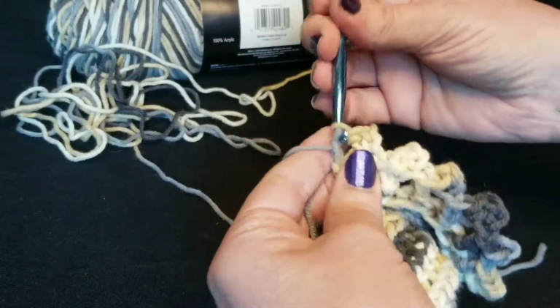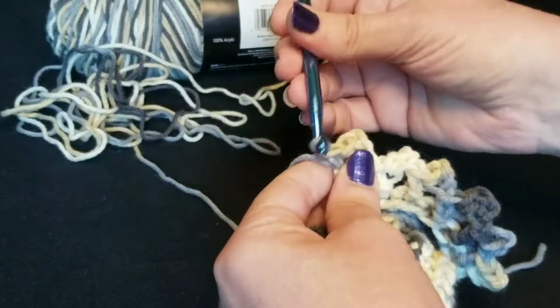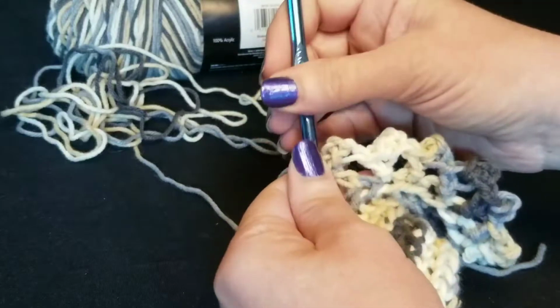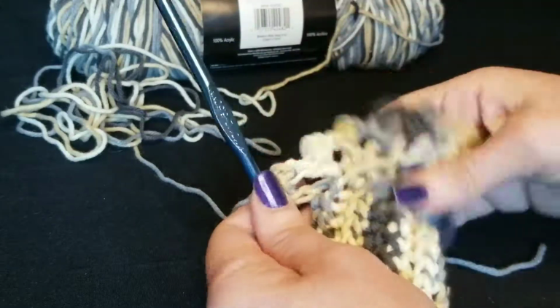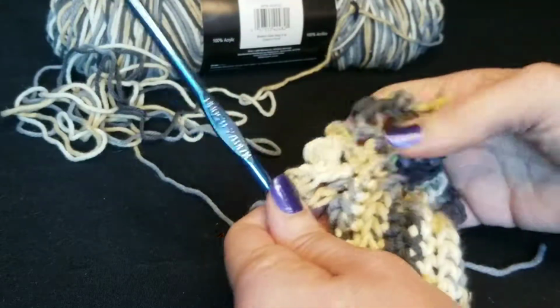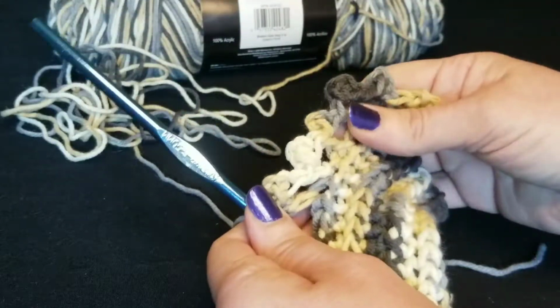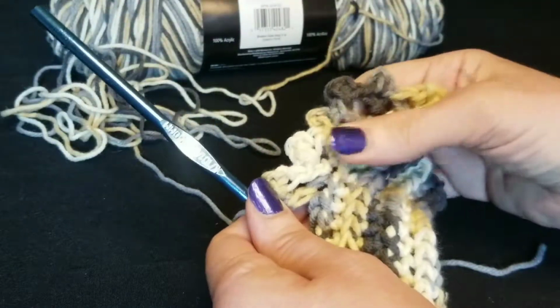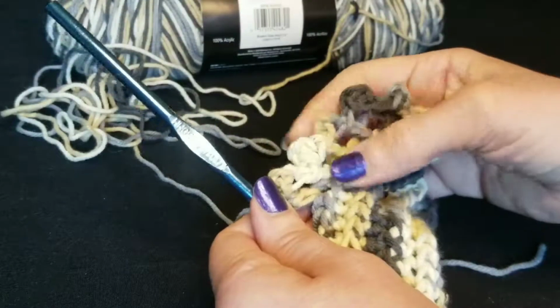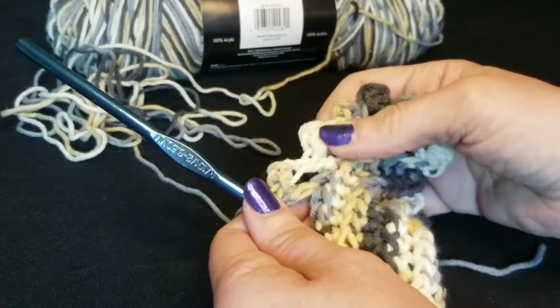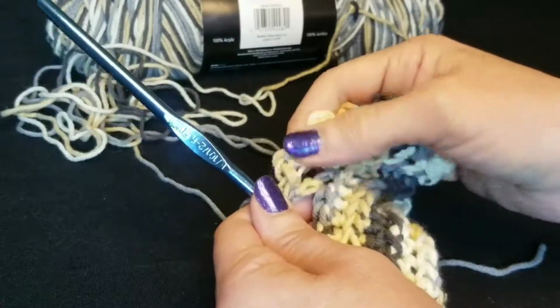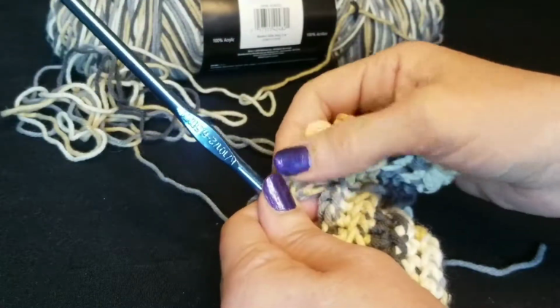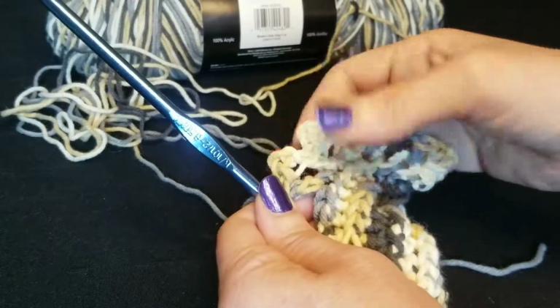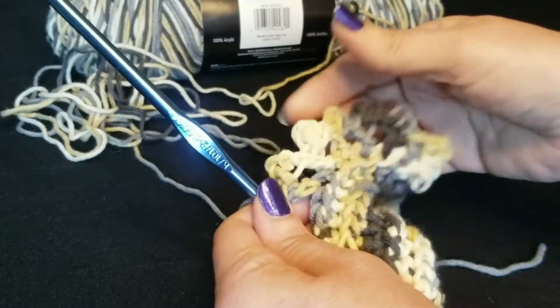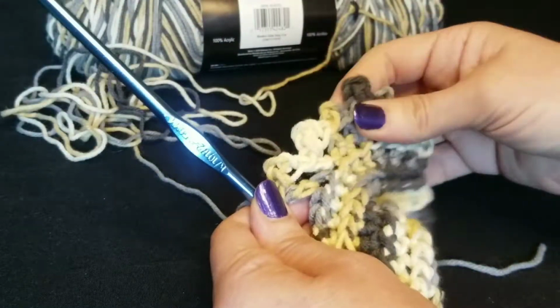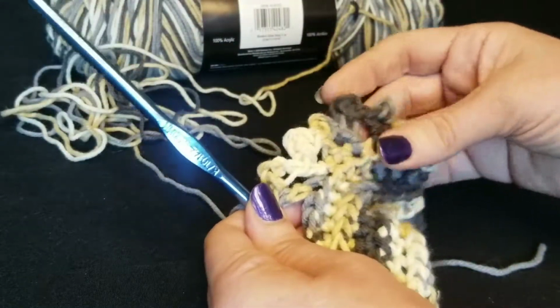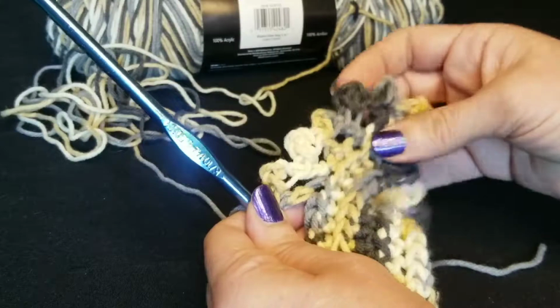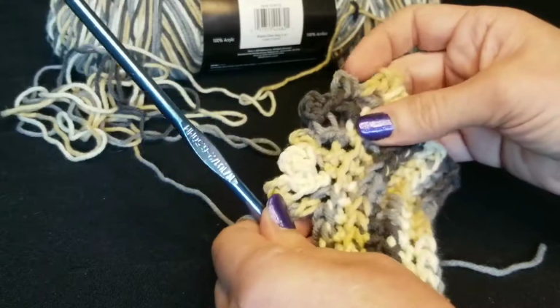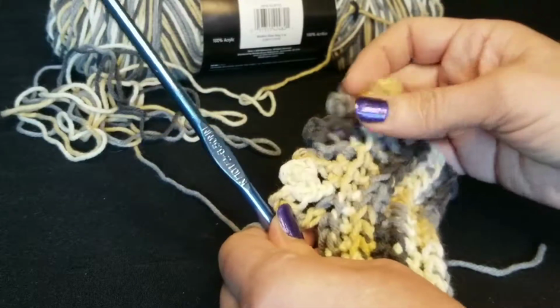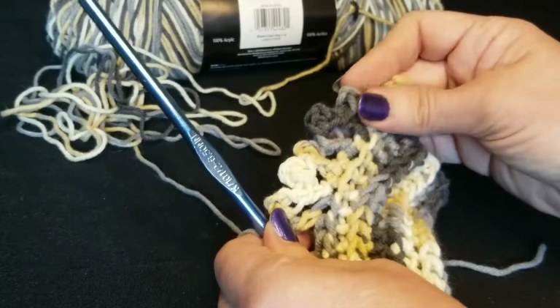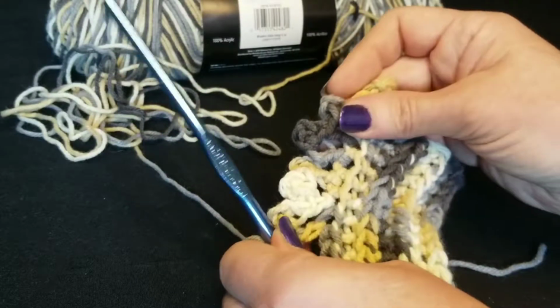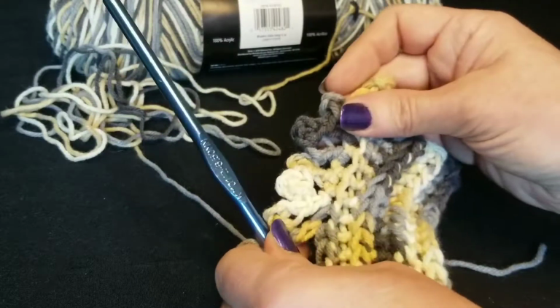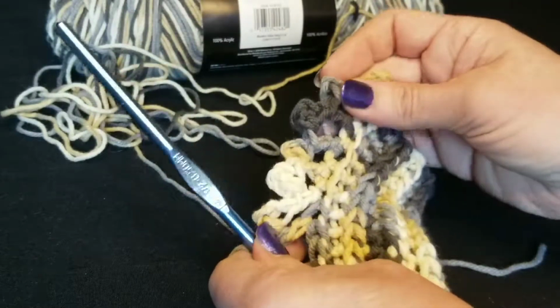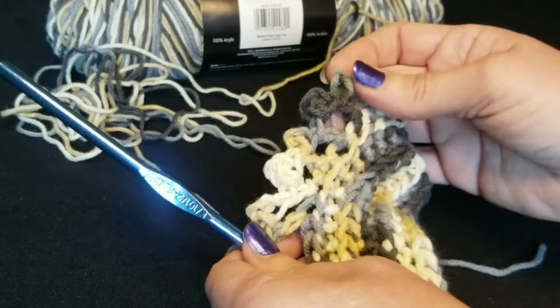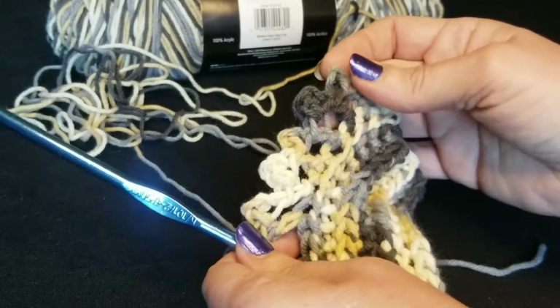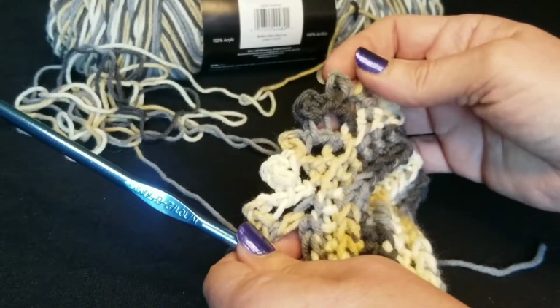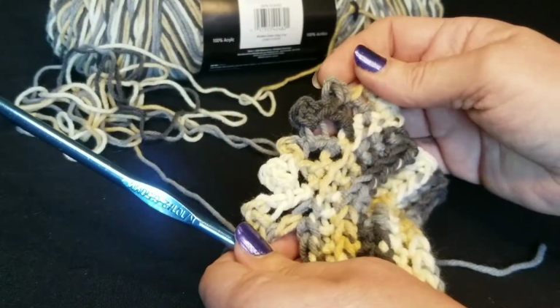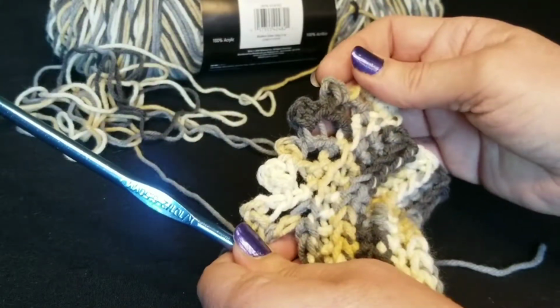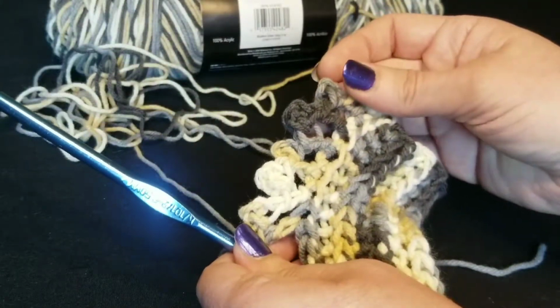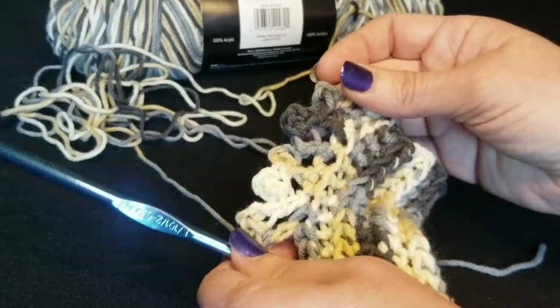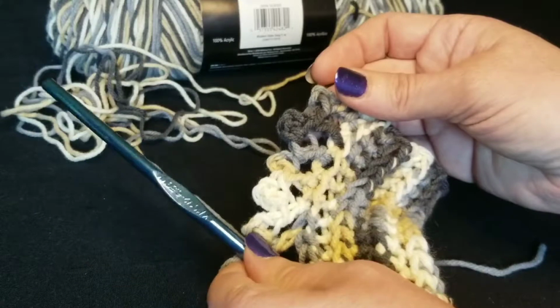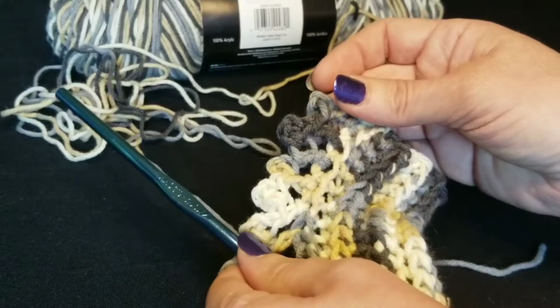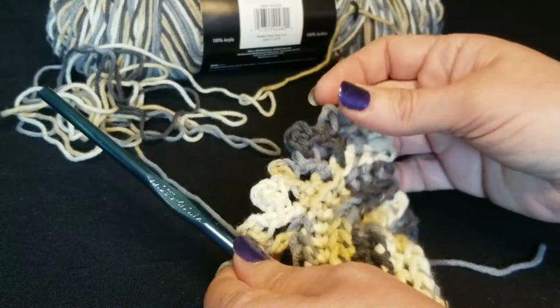It's a very simple, very easy border to make, turns out very cute, adds like a frilly look to your work. That is the picot stitch, thanks for watching.